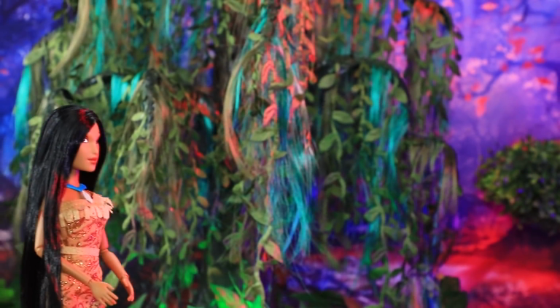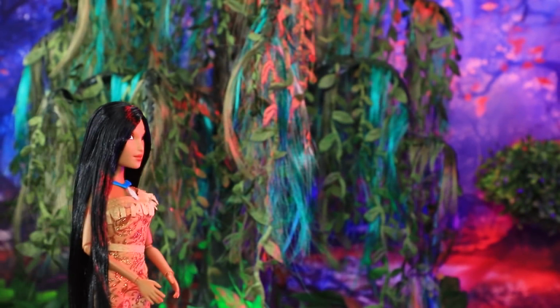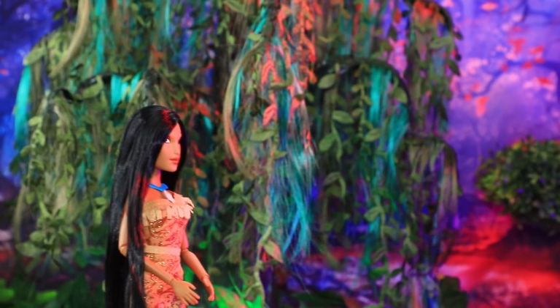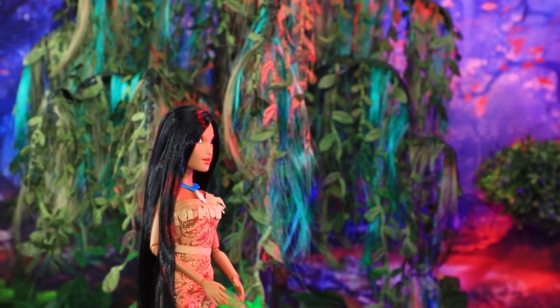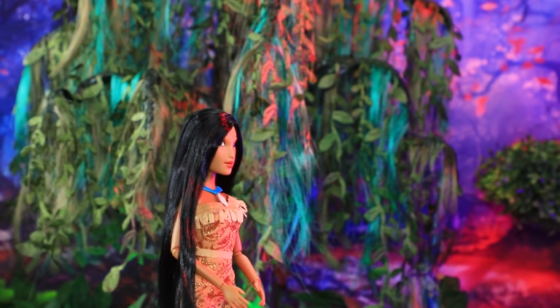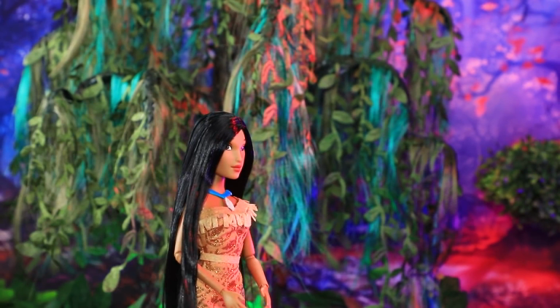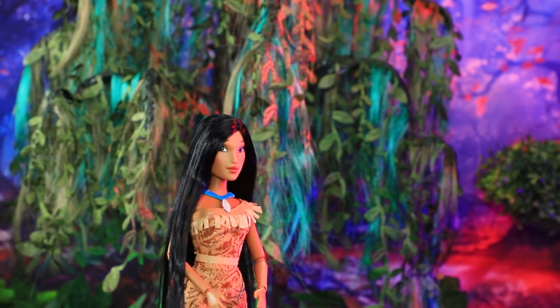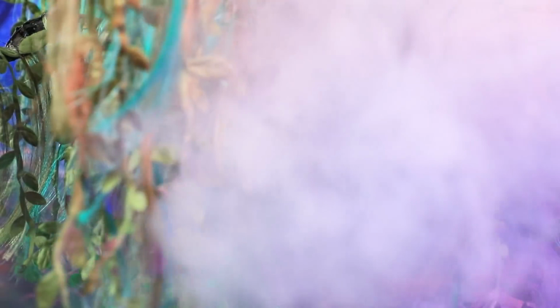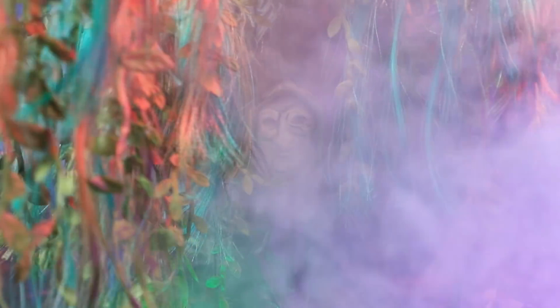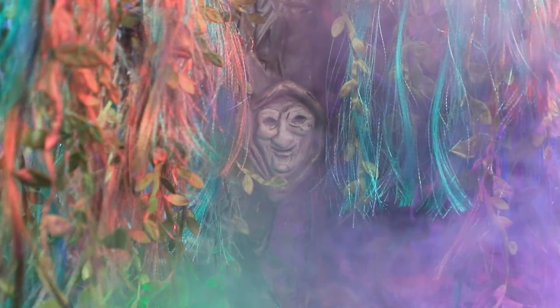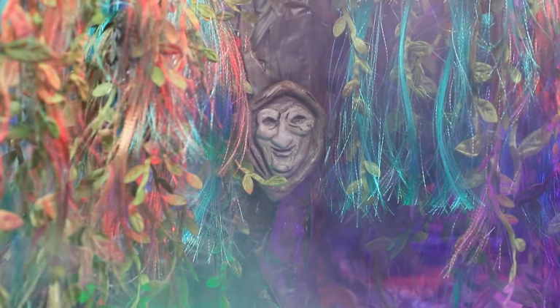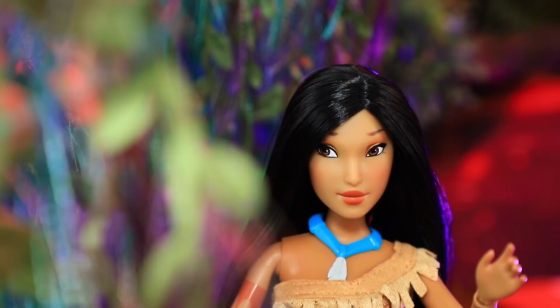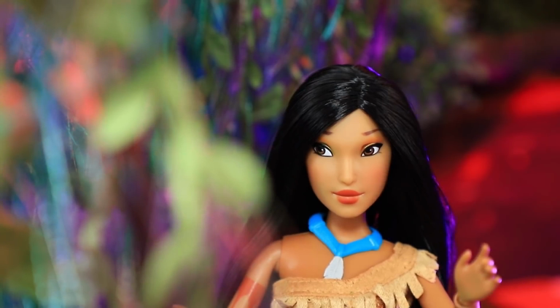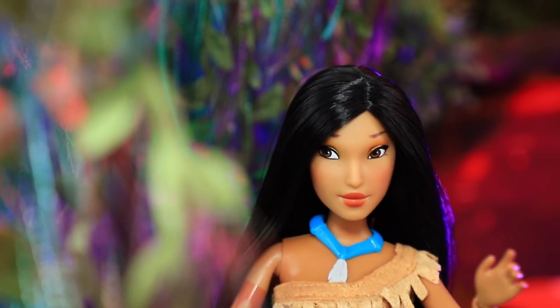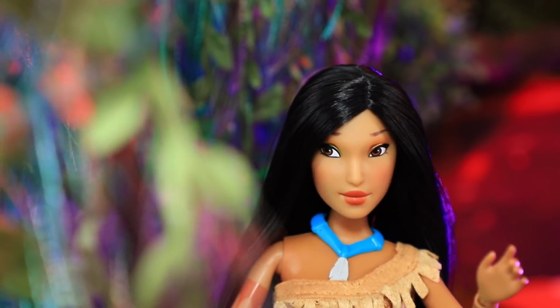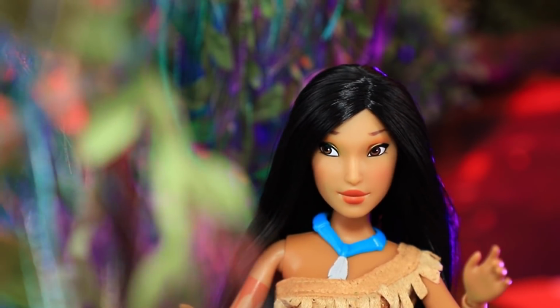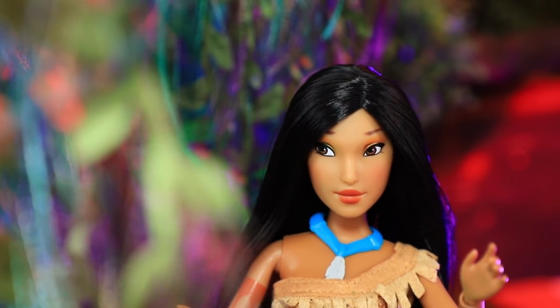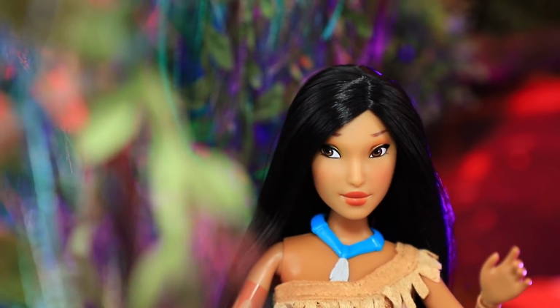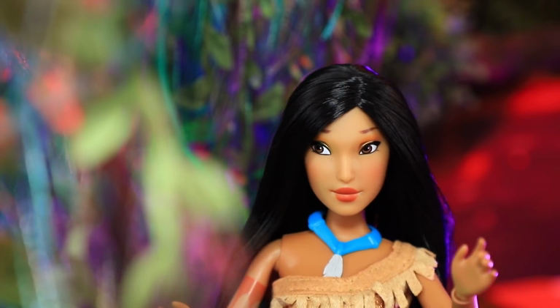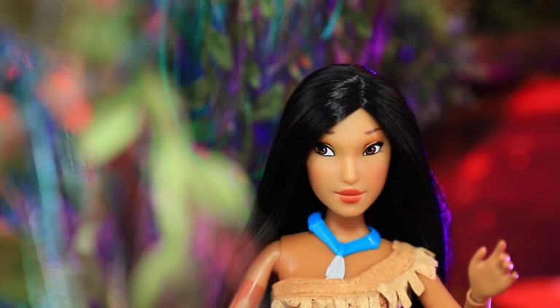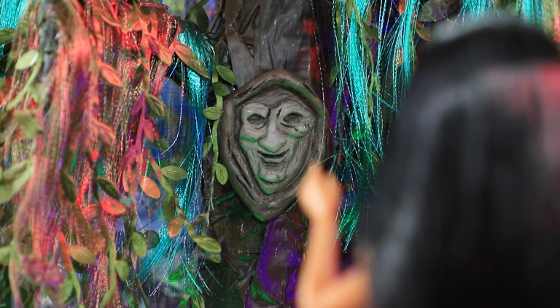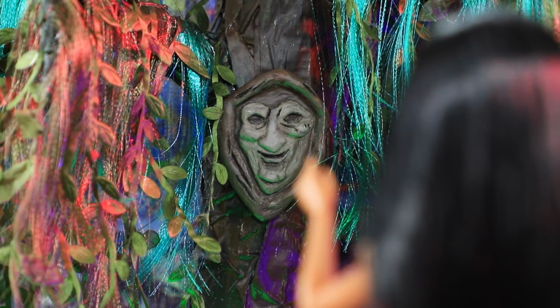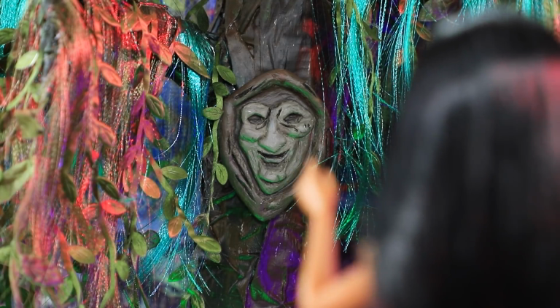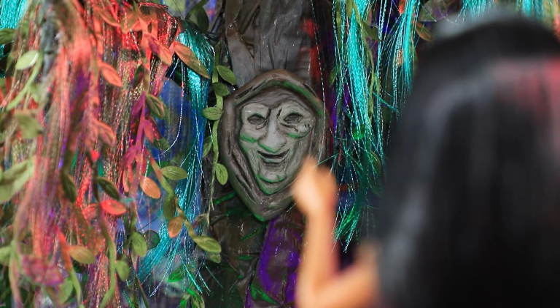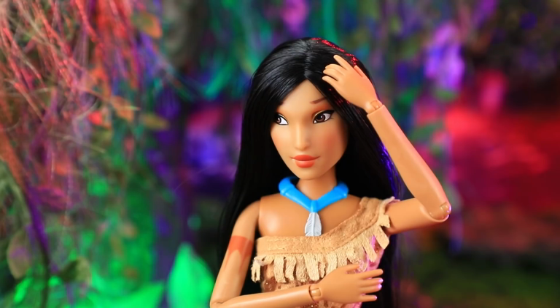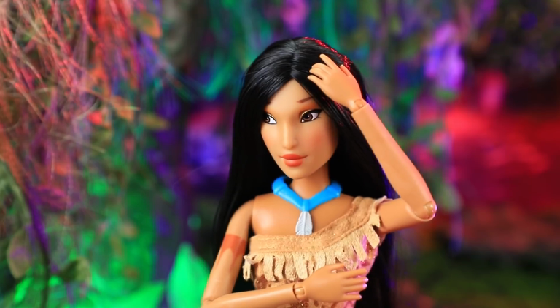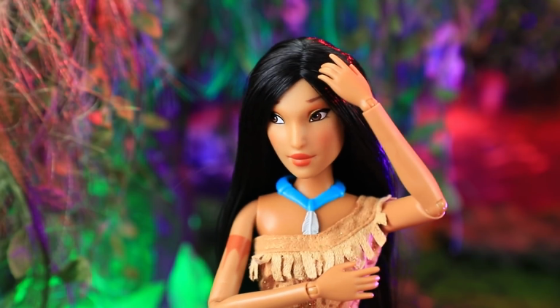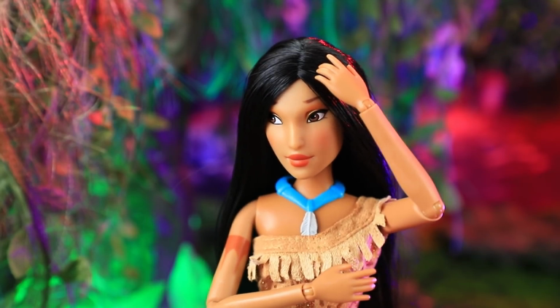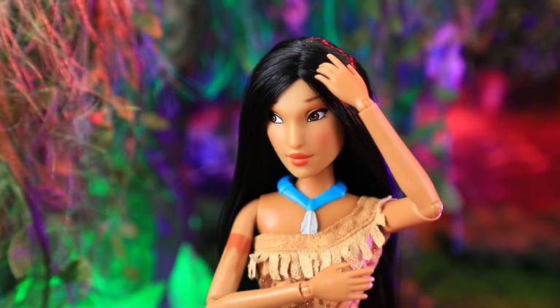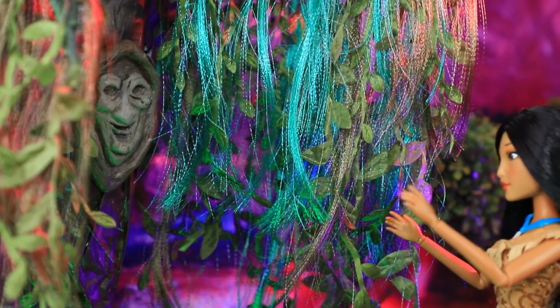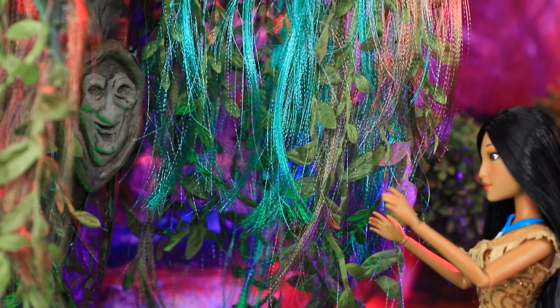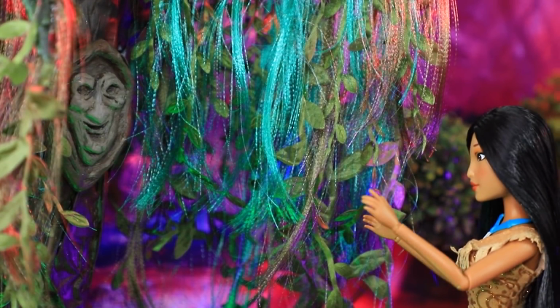Grandmother Willow is ready to share her wisdom with her guests. Pocahontas came to the tree for advice. Grandmother Willow, I've been so sad since John Smith left. What if we never see each other again? I listen to my heart and it only talks about him.